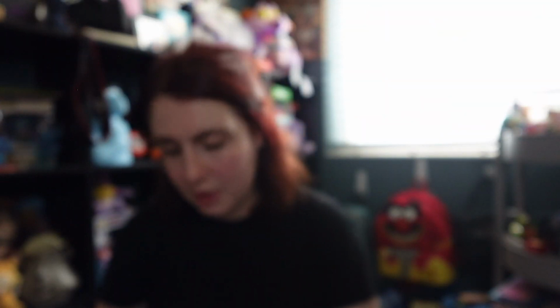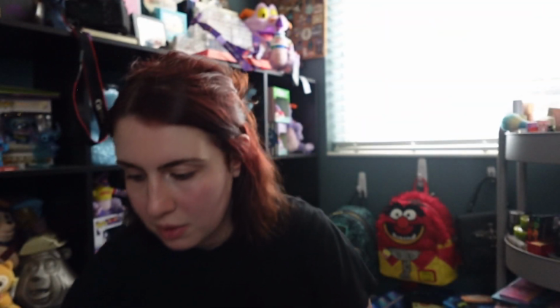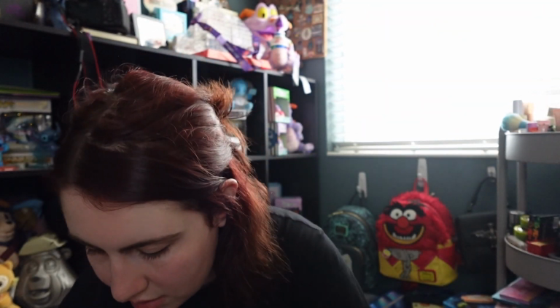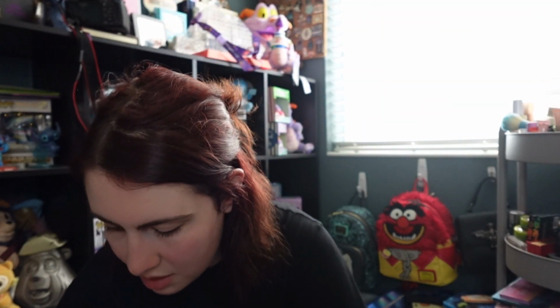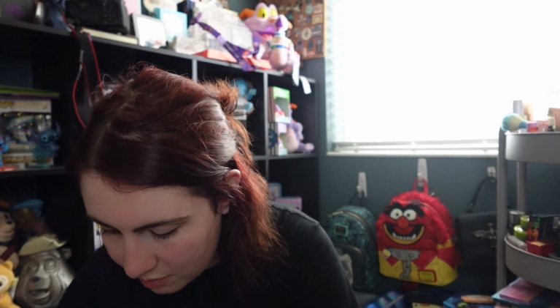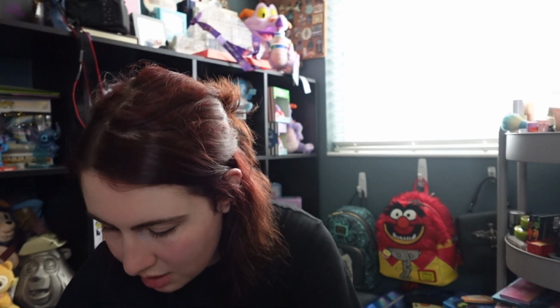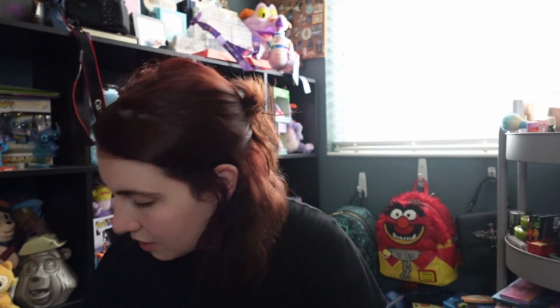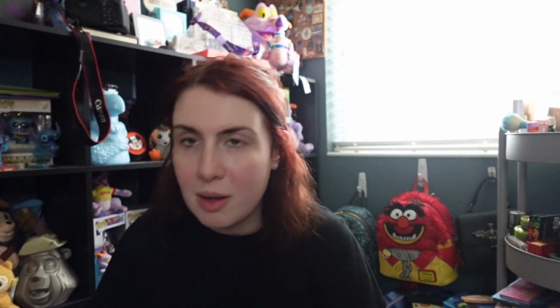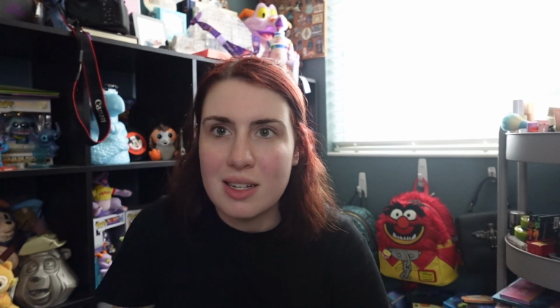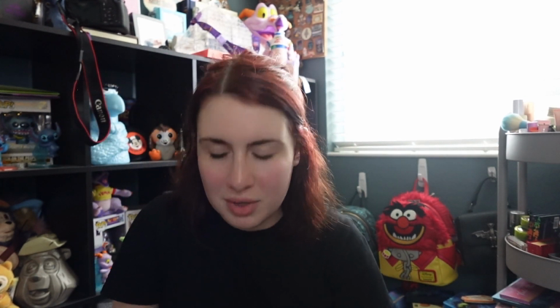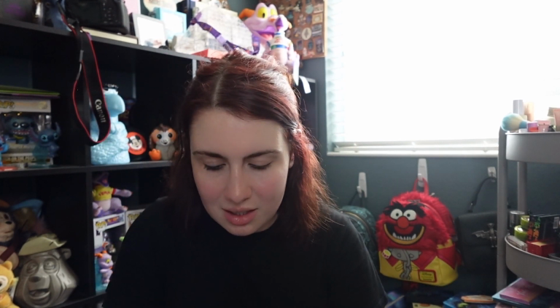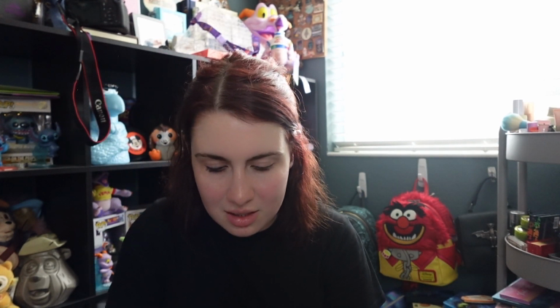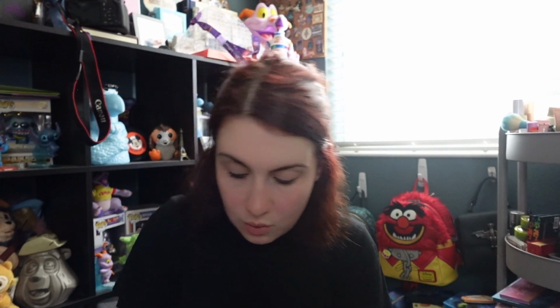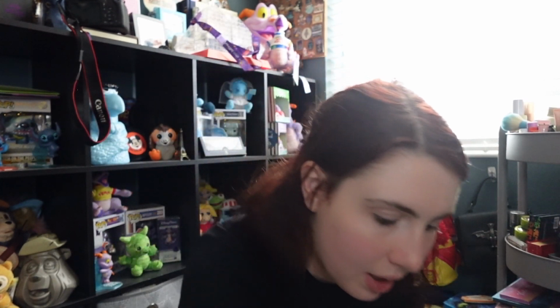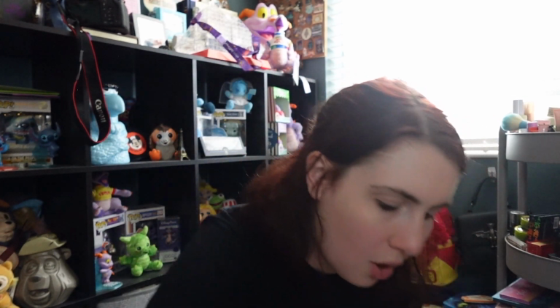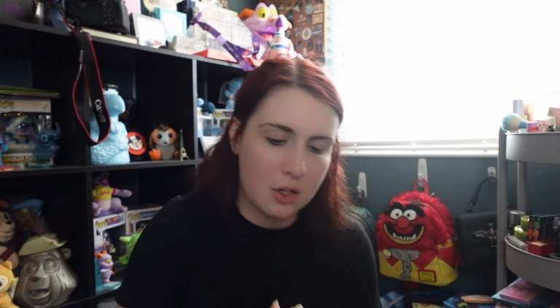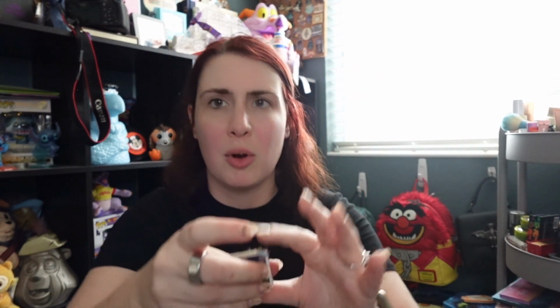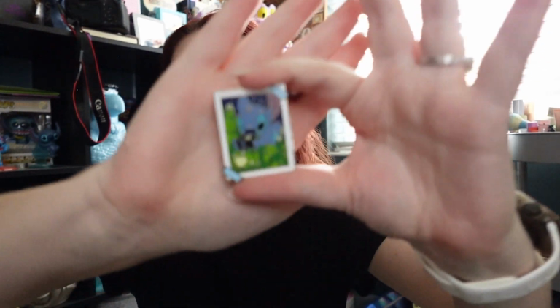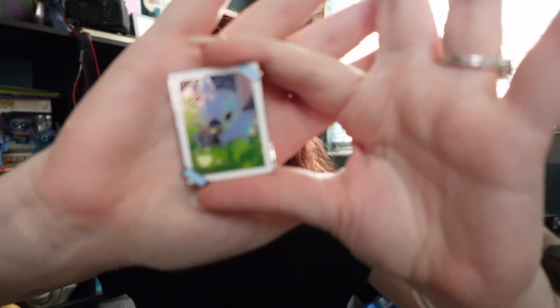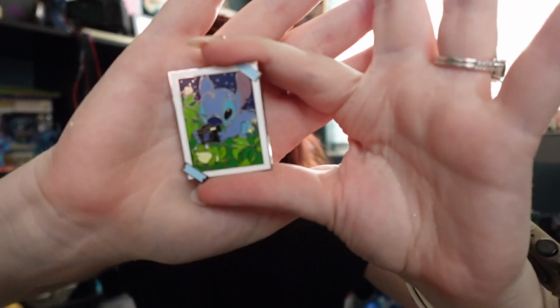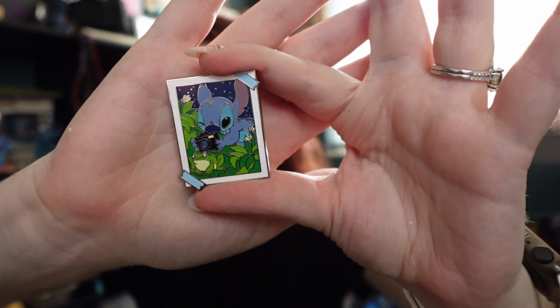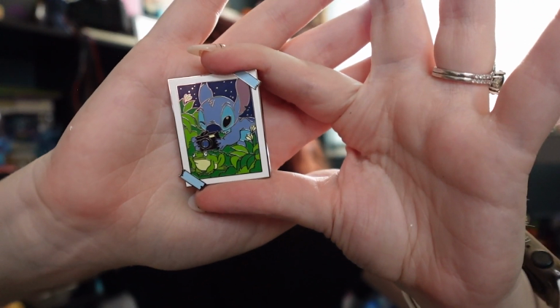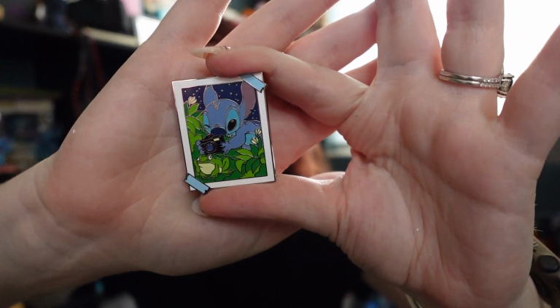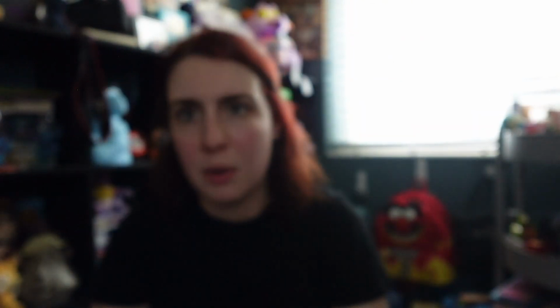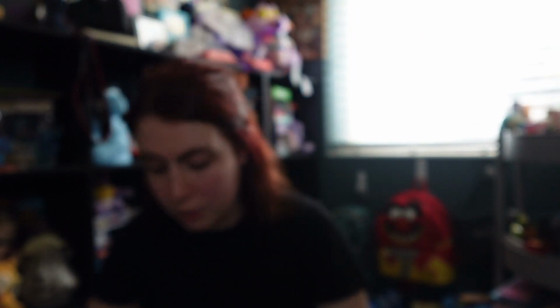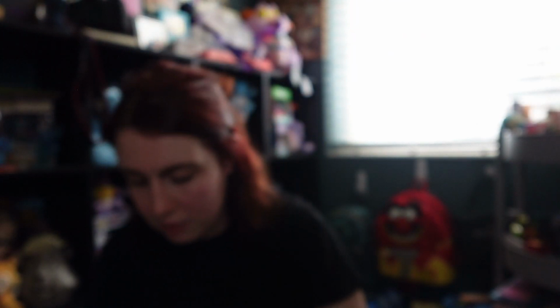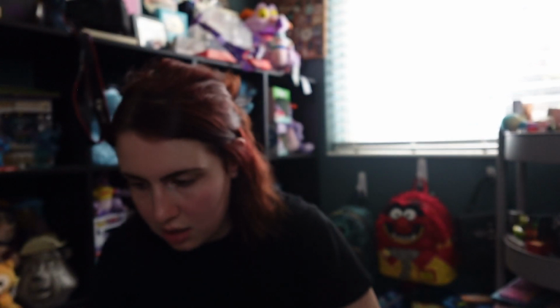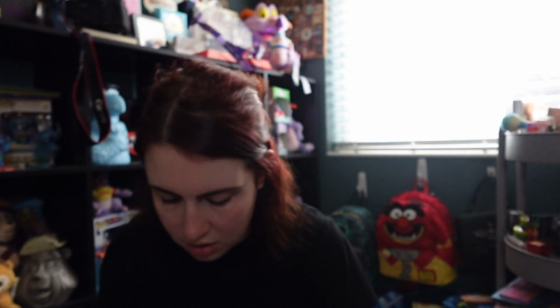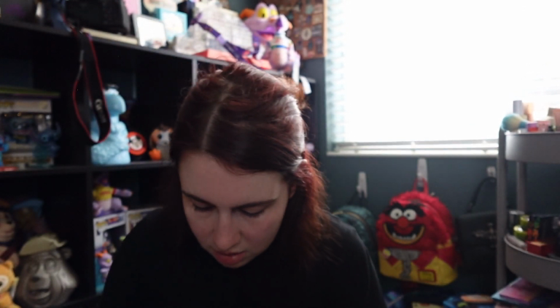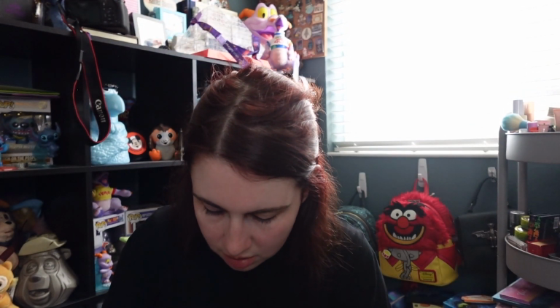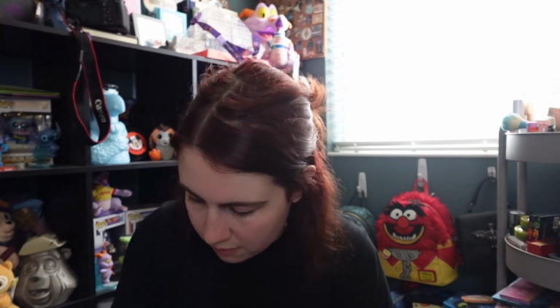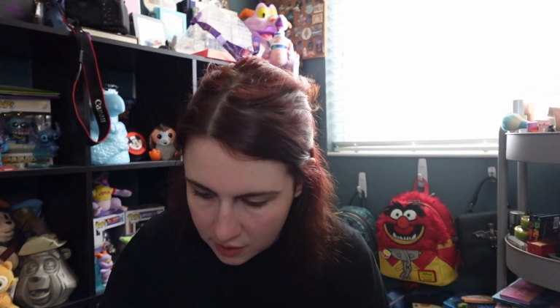I got a duplicate already. Not feeling good about my chances of completing this. We have Stitch with the camera — okay, this one's unique. So far we have three out of the eight, and have done four pins.